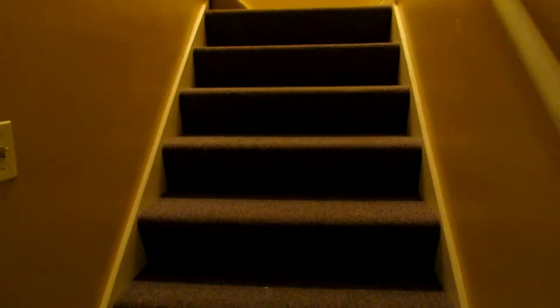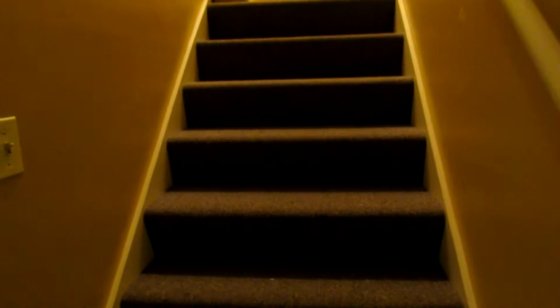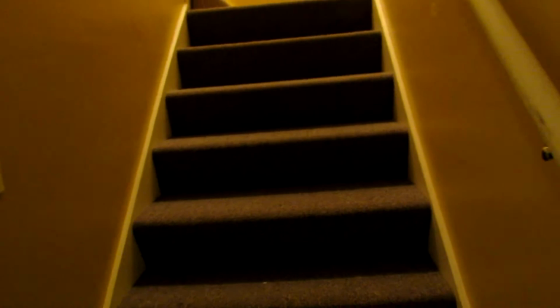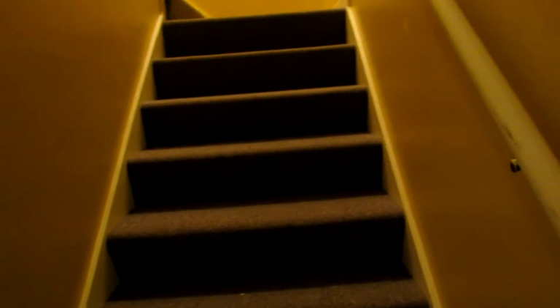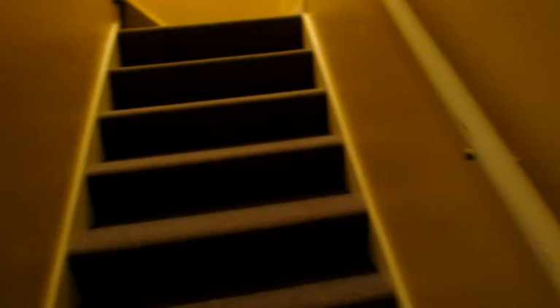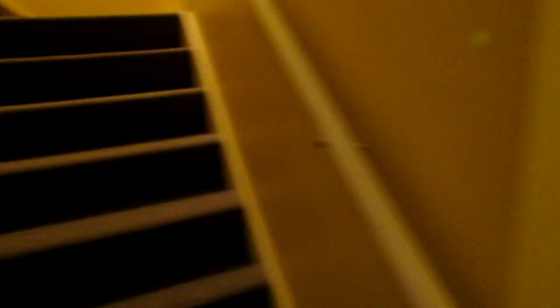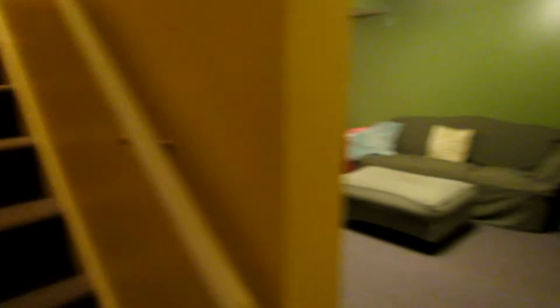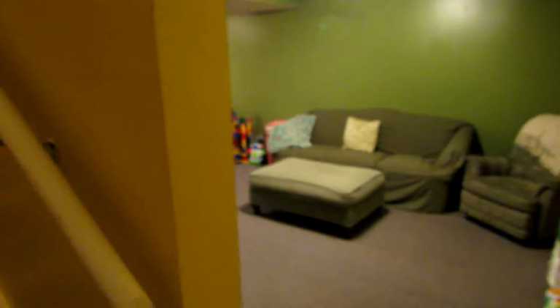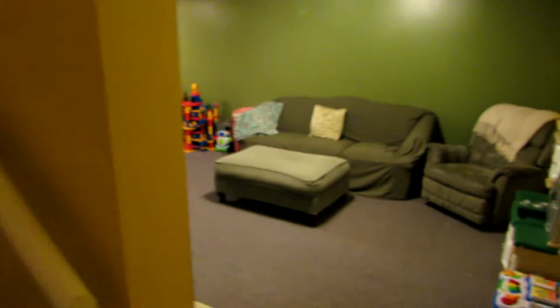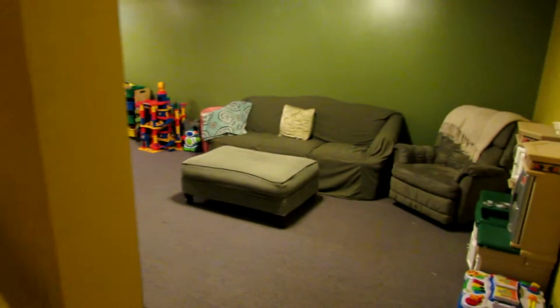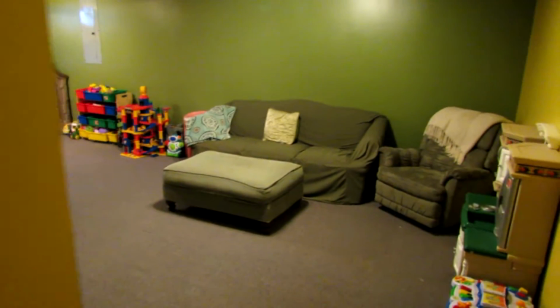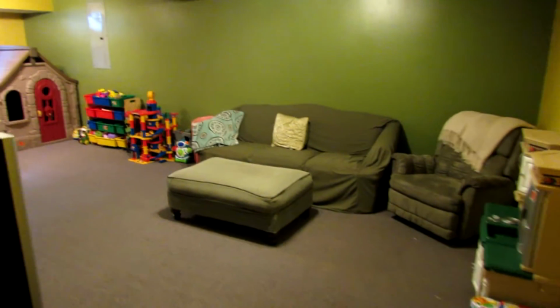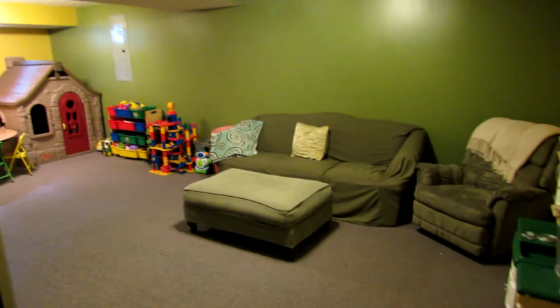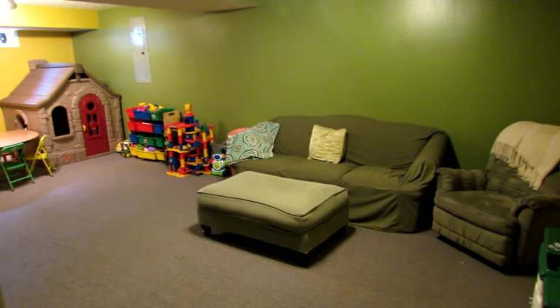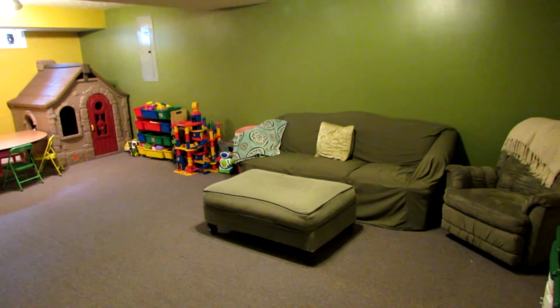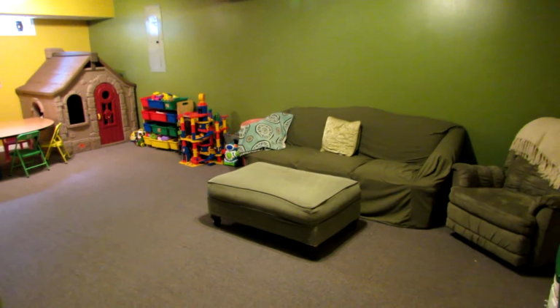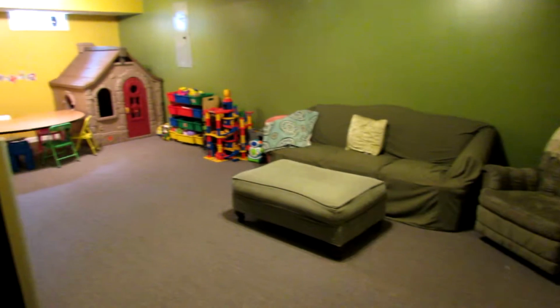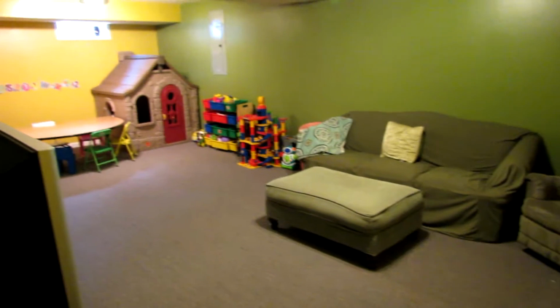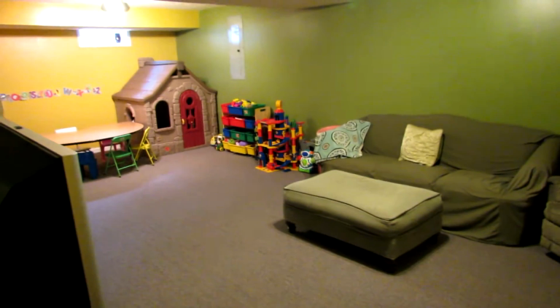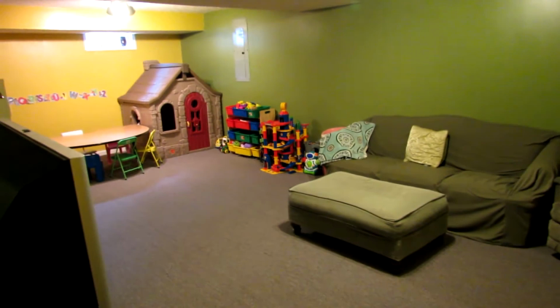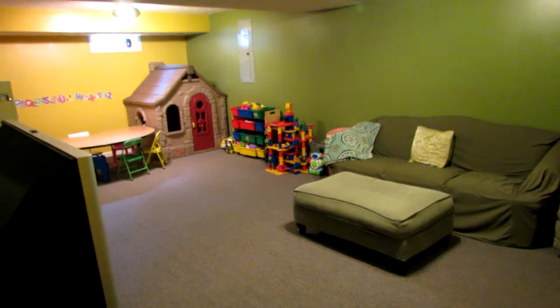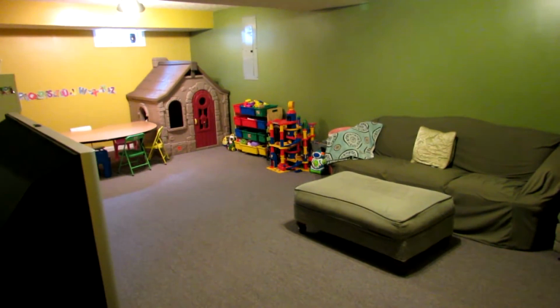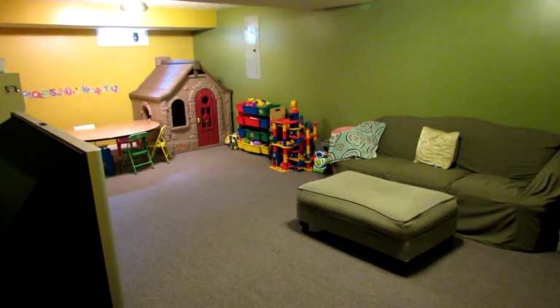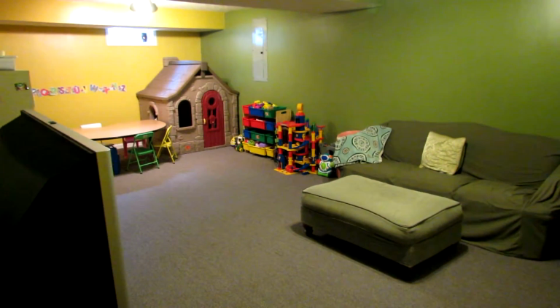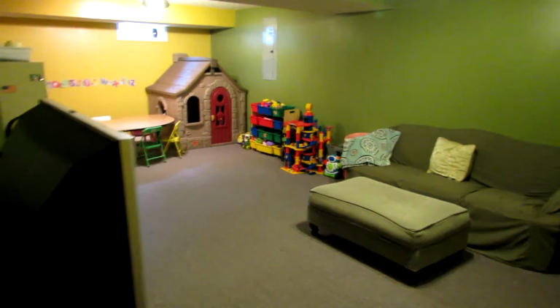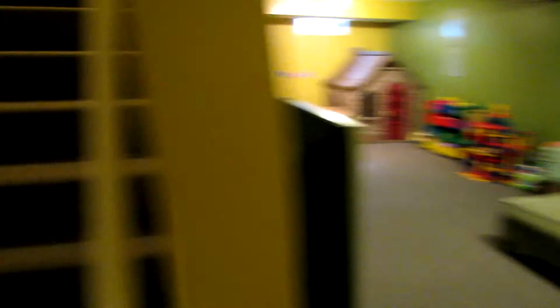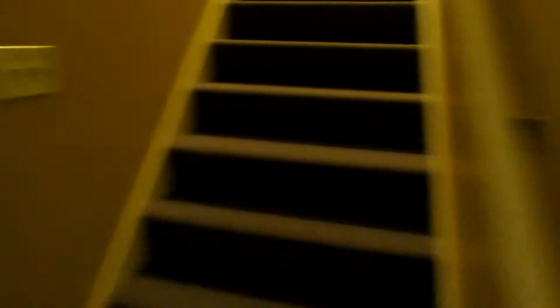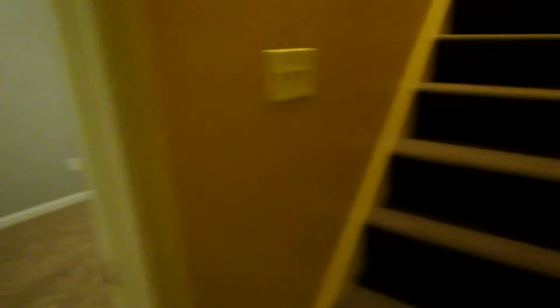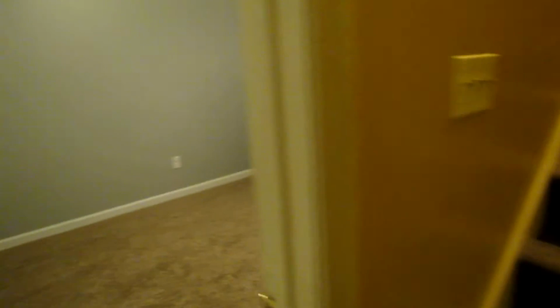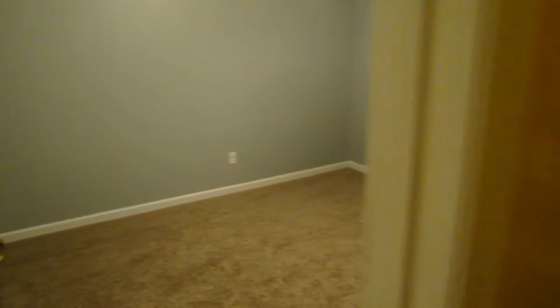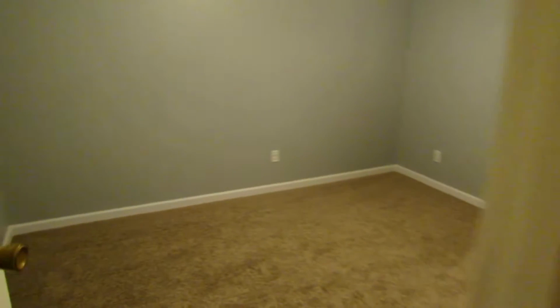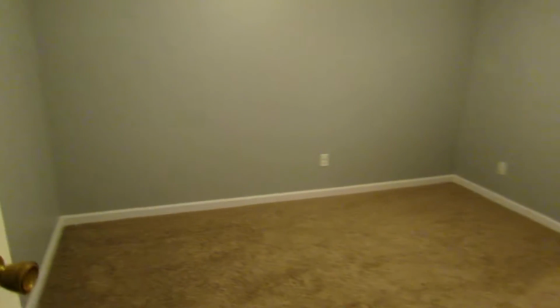We just came down the stairs. There's a circular floor plan in the basement as well. Over to our right we have our very large rec room down here, and to our left we have a fourth bedroom.